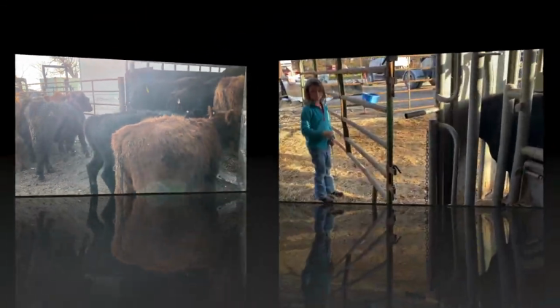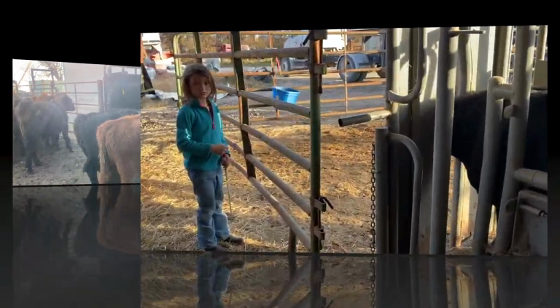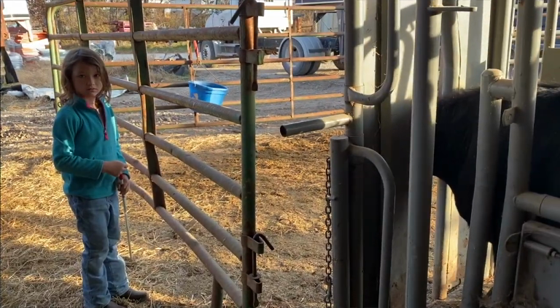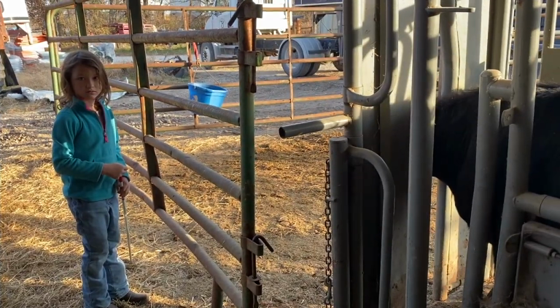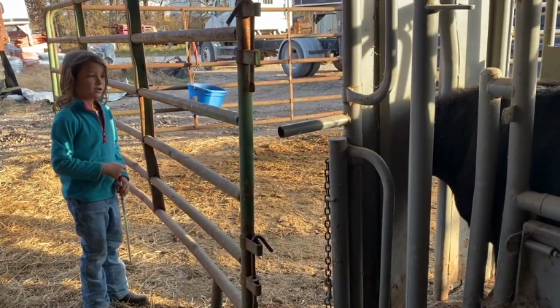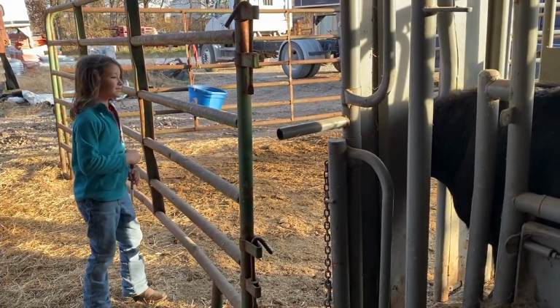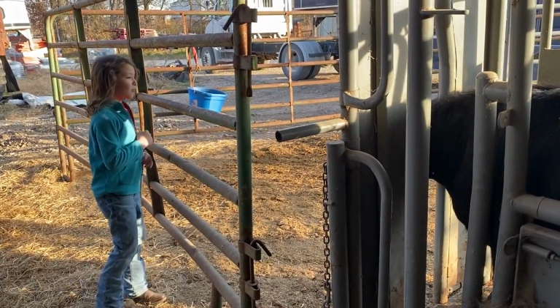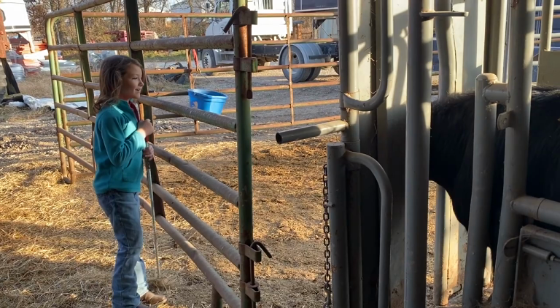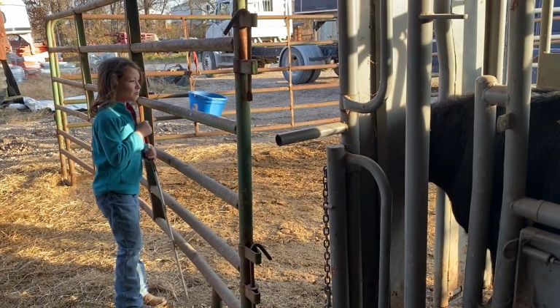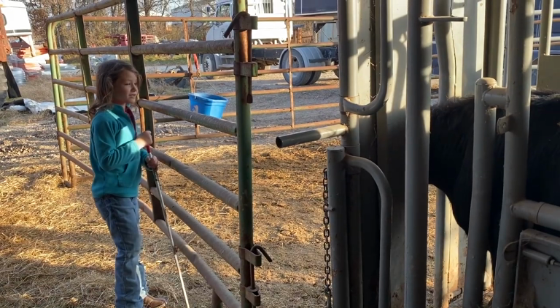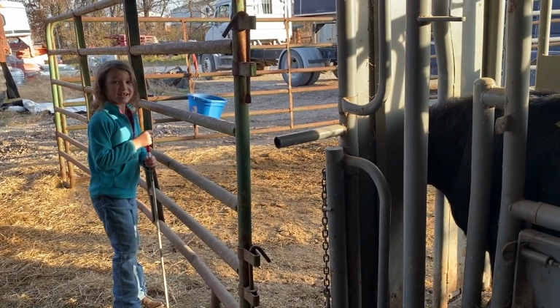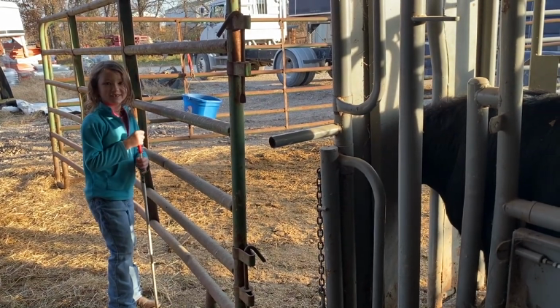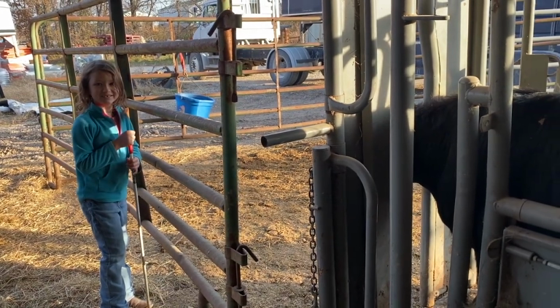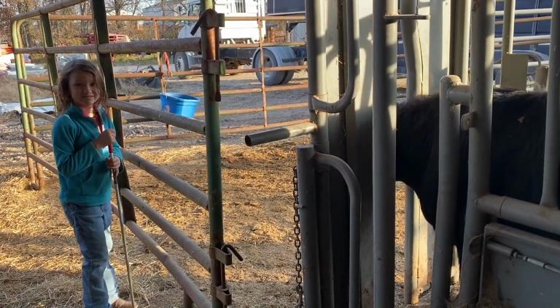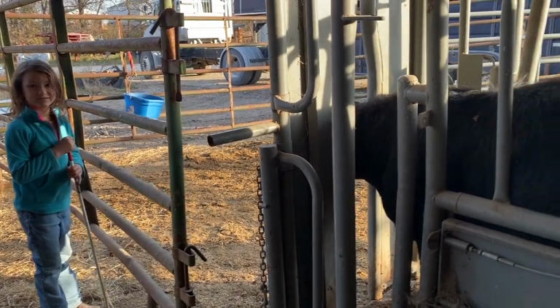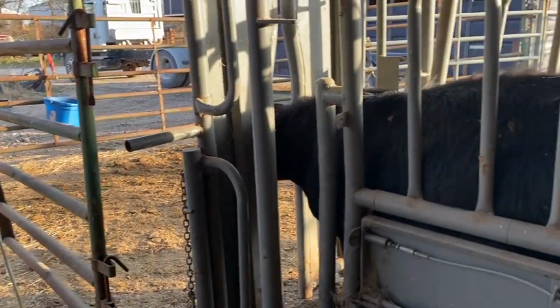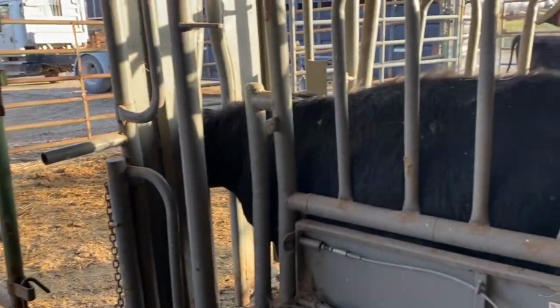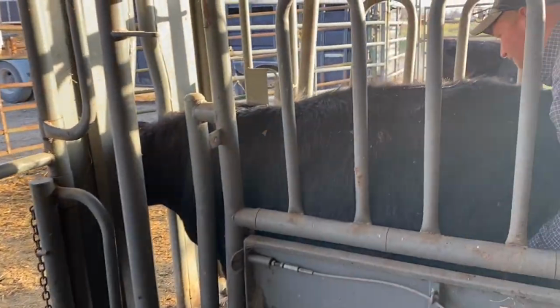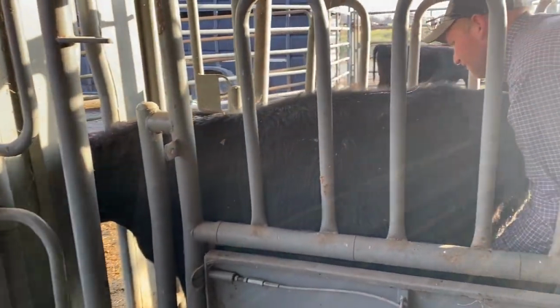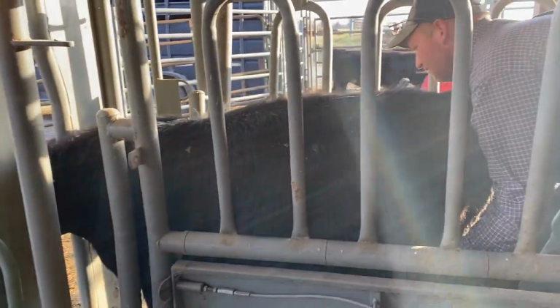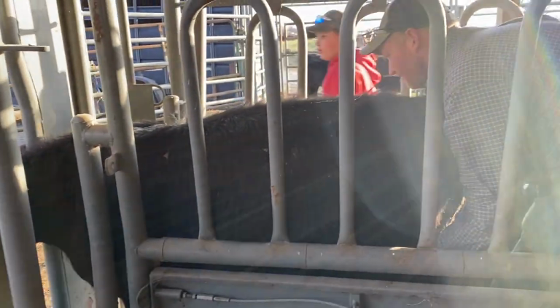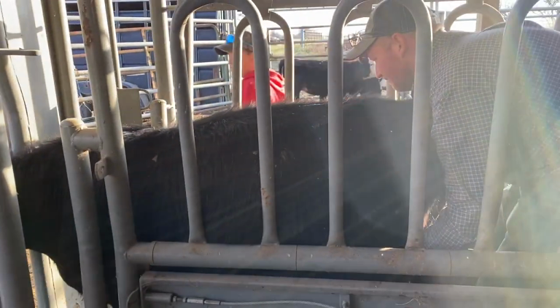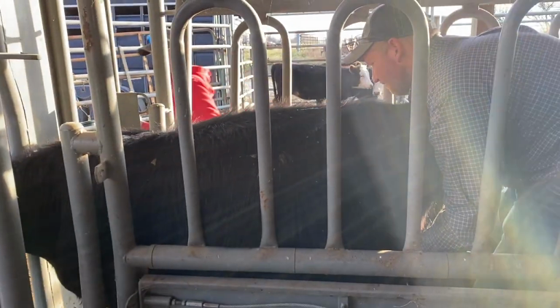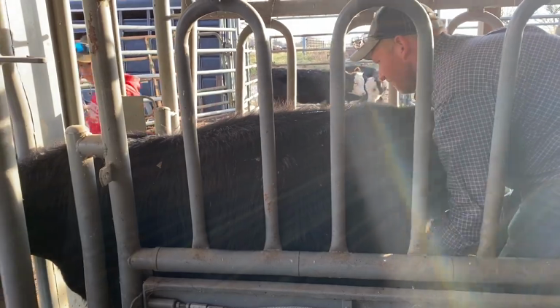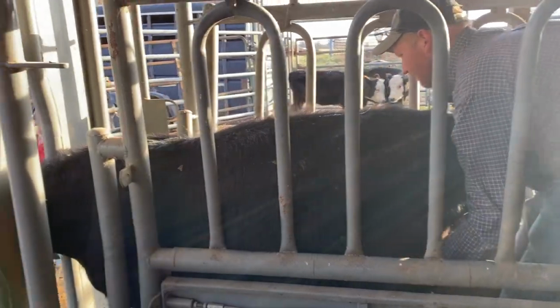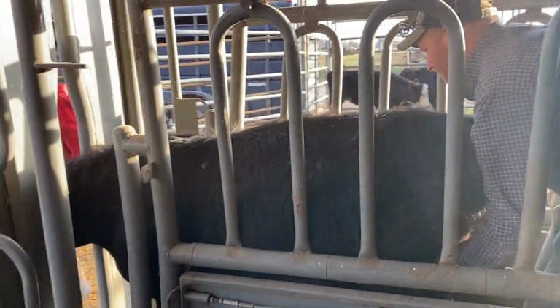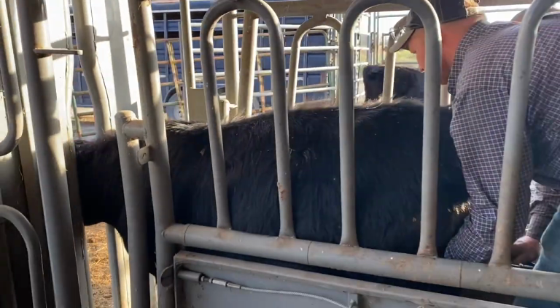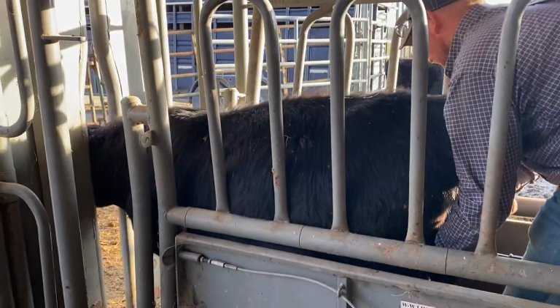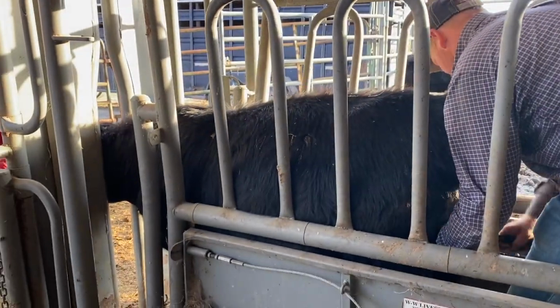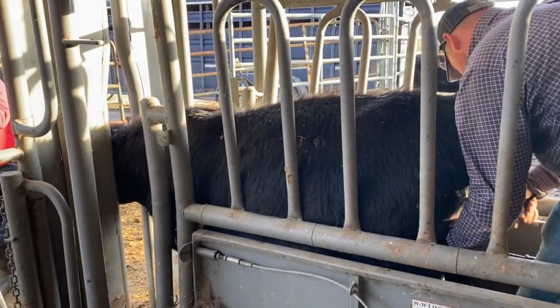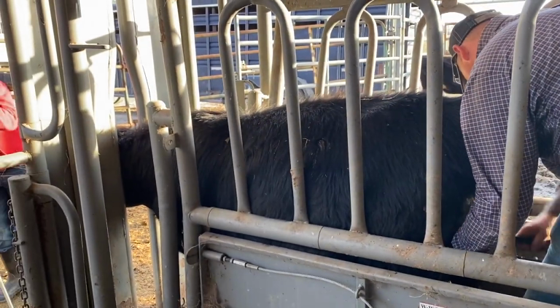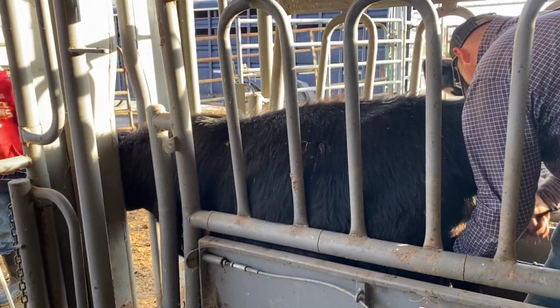Who is it? It's 117. On a who? On an eight. No, three. Three? Okay.